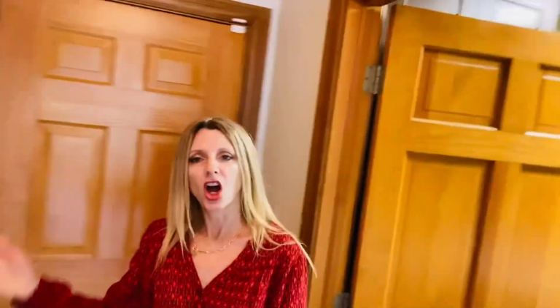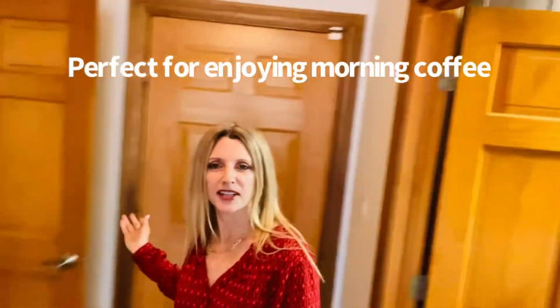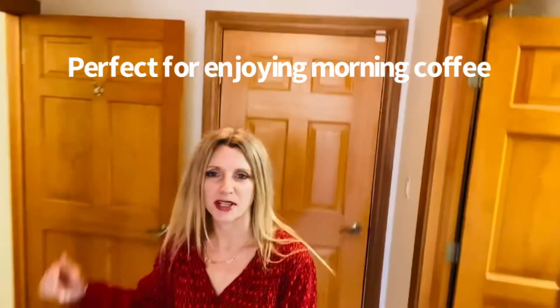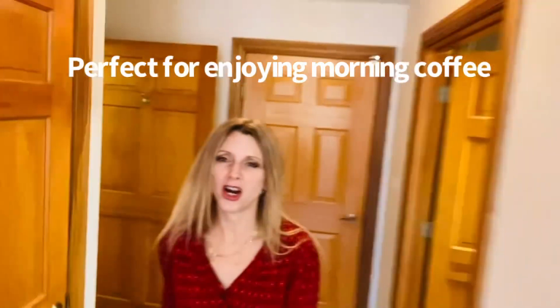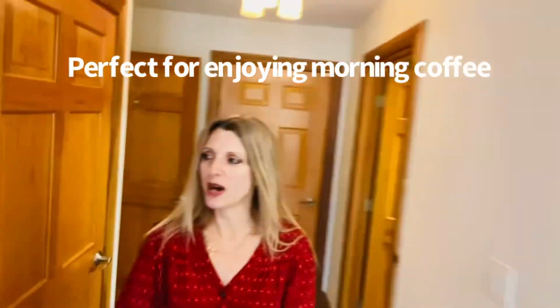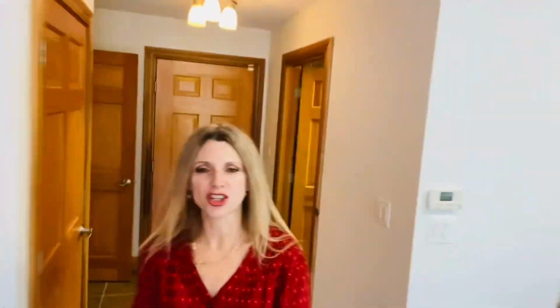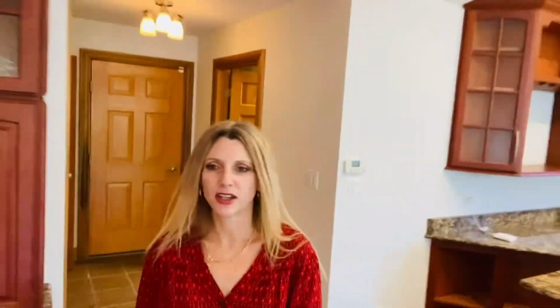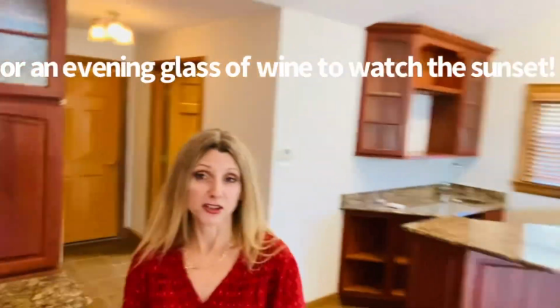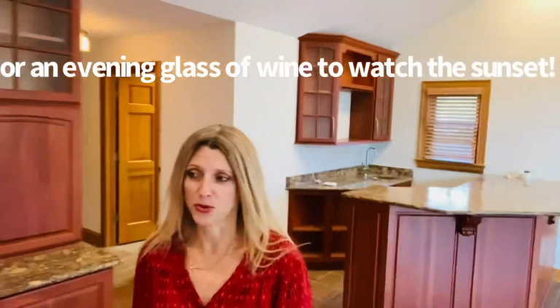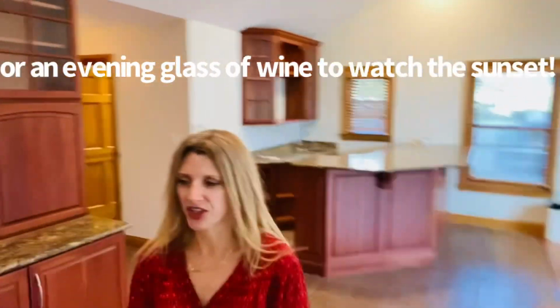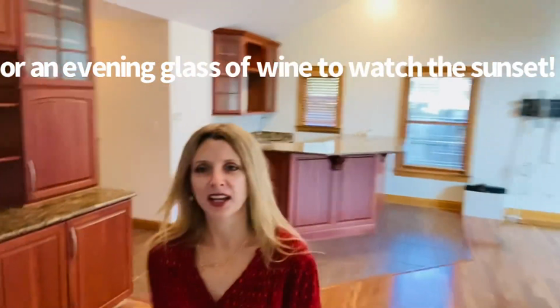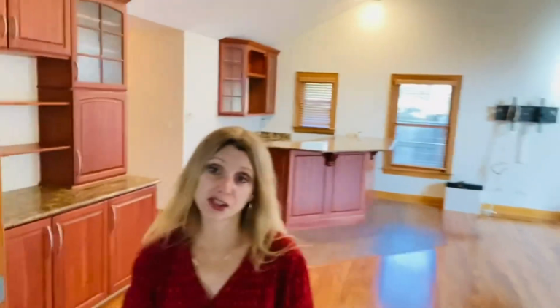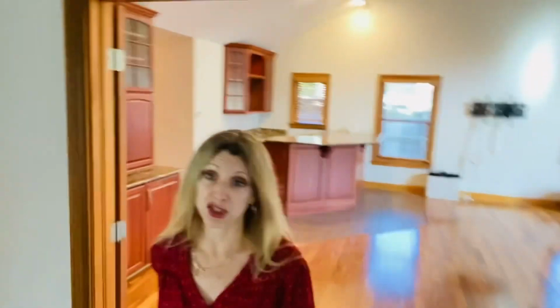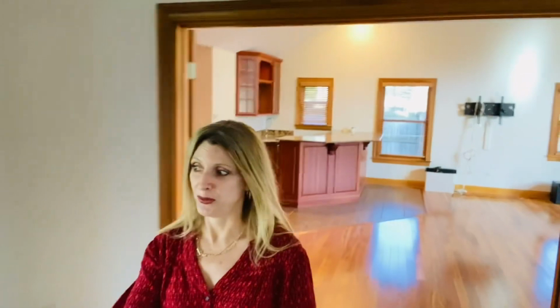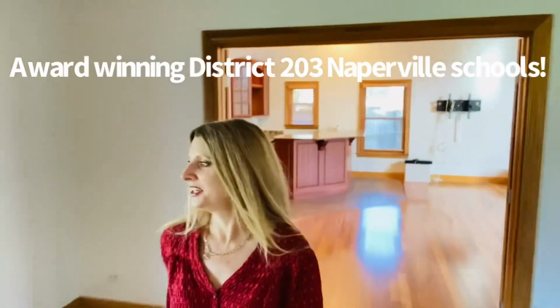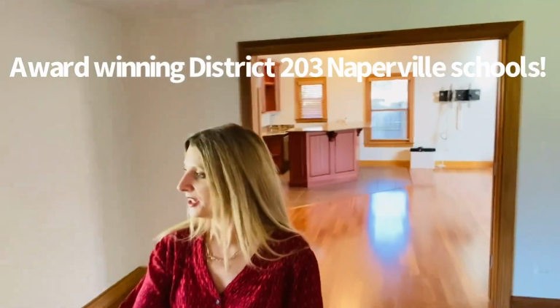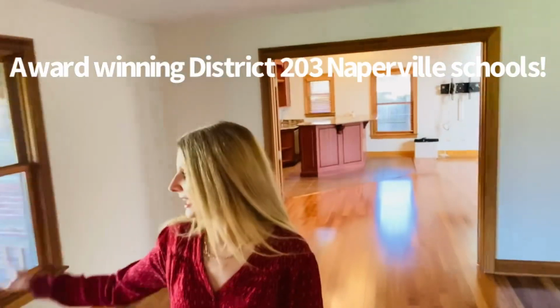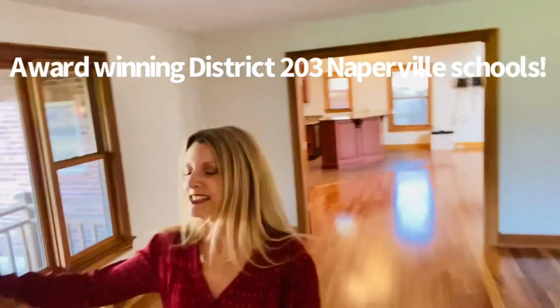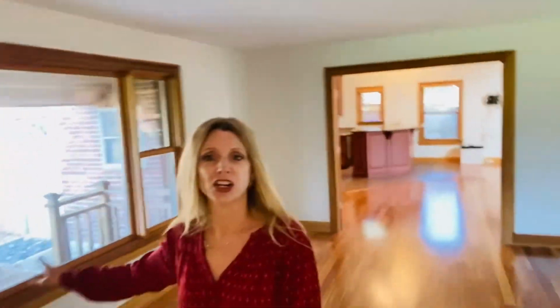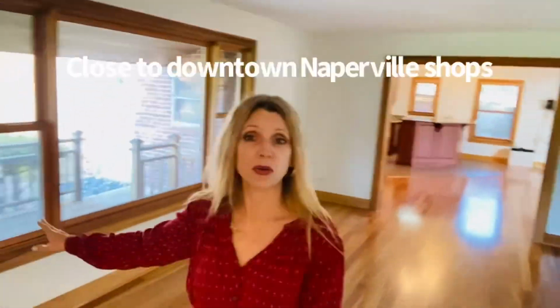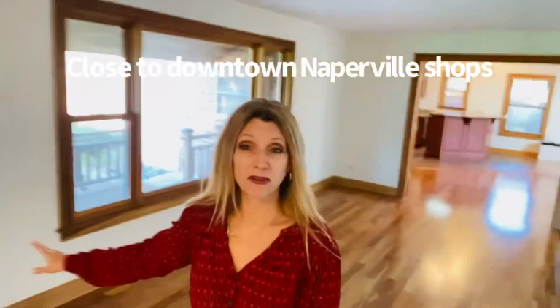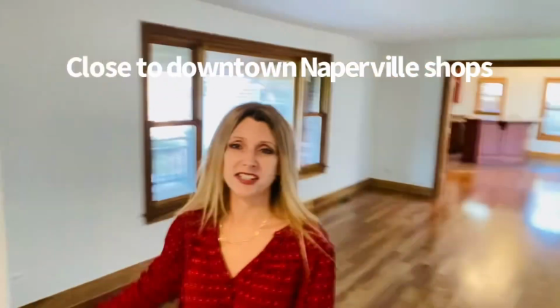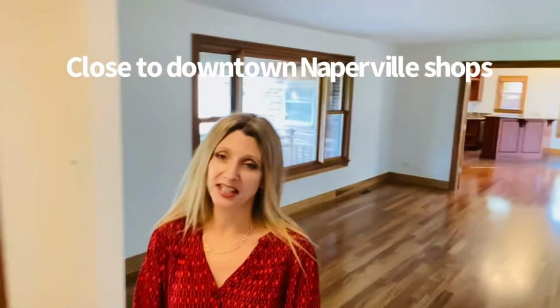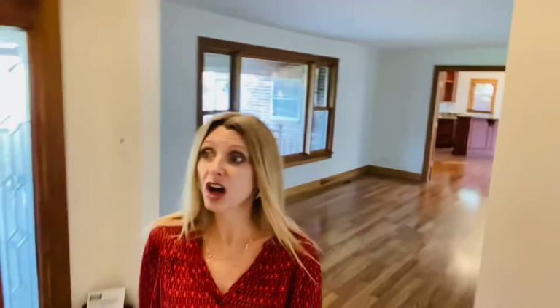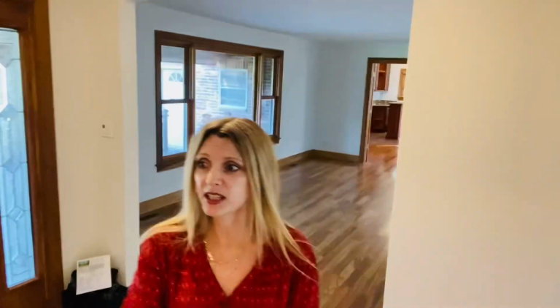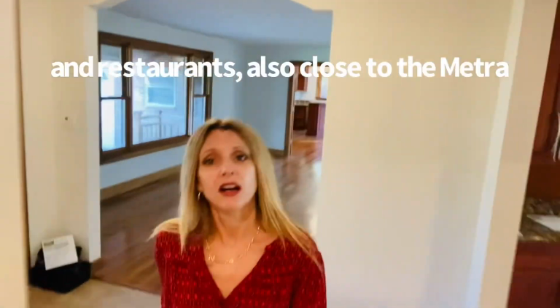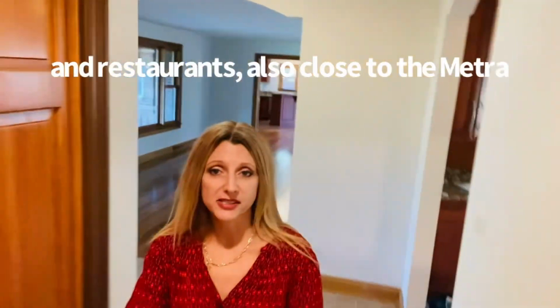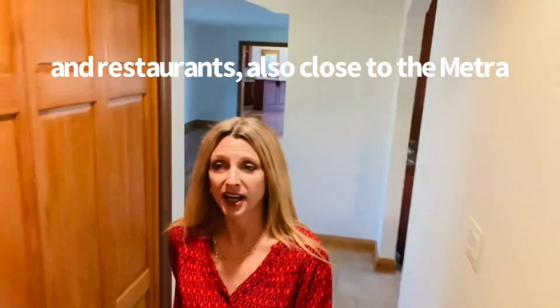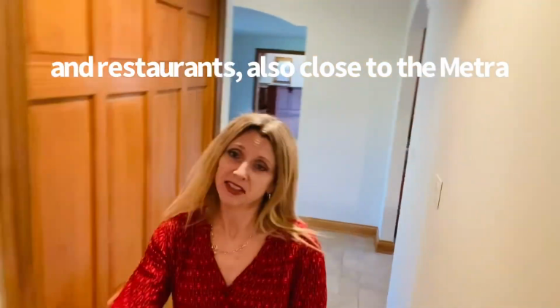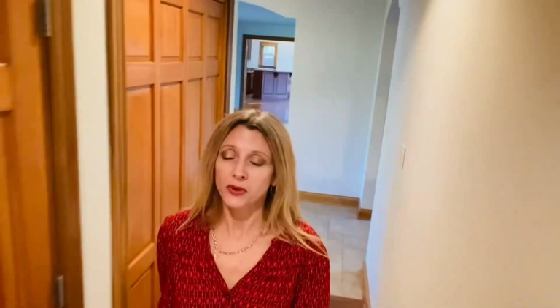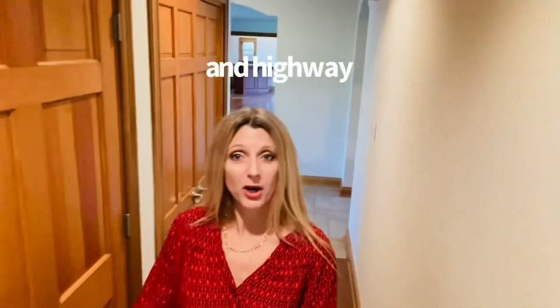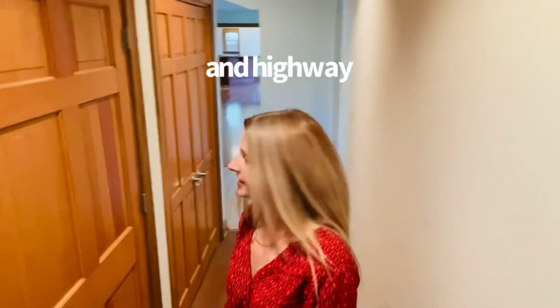It also has a three and a half car garage with extra storage. This is a ranch, by the way, and it has a seating area right out front so you can have coffee, a glass of wine, watch the sunset.